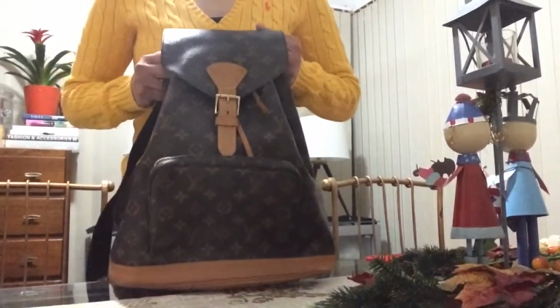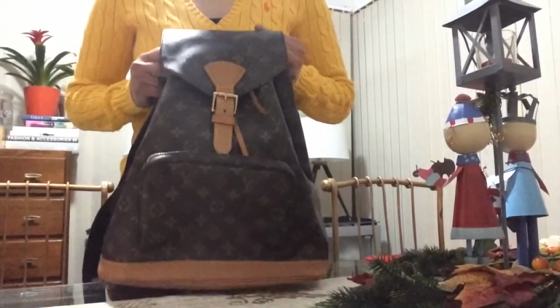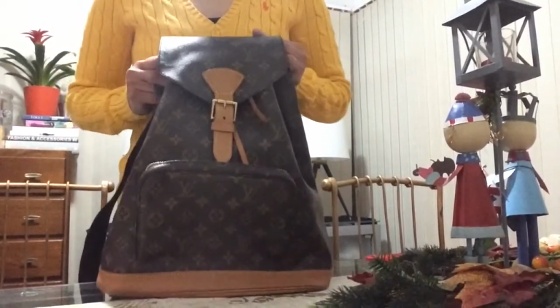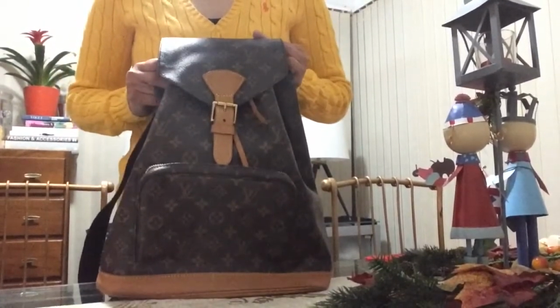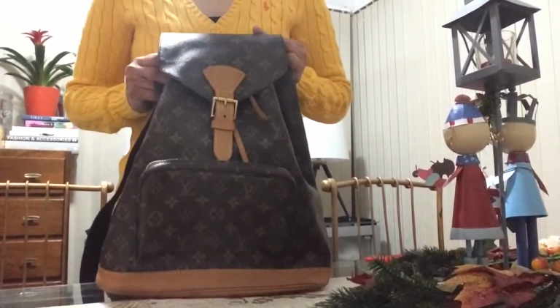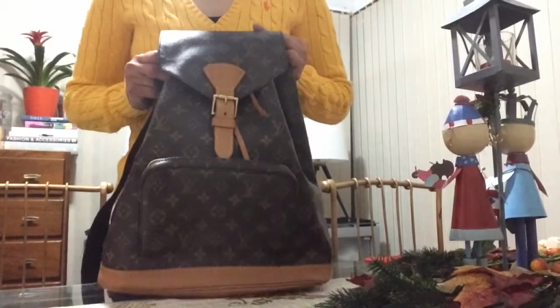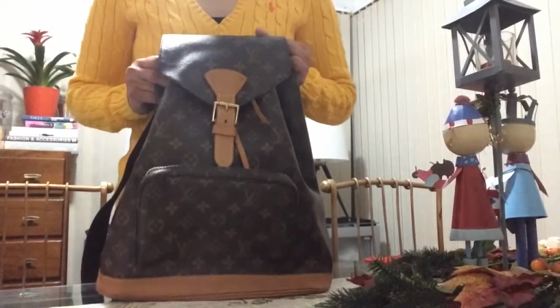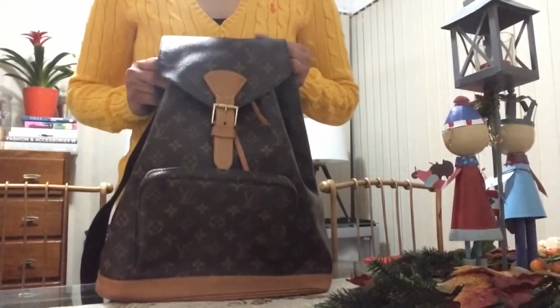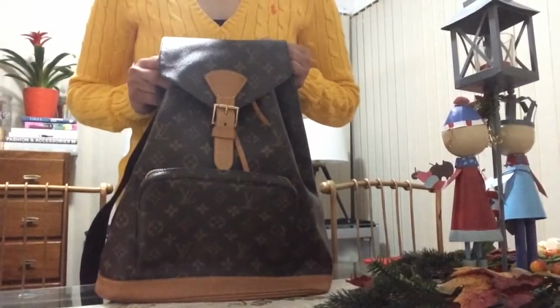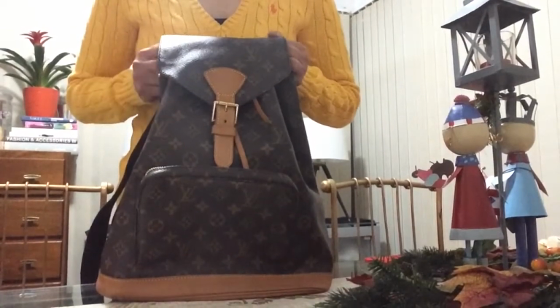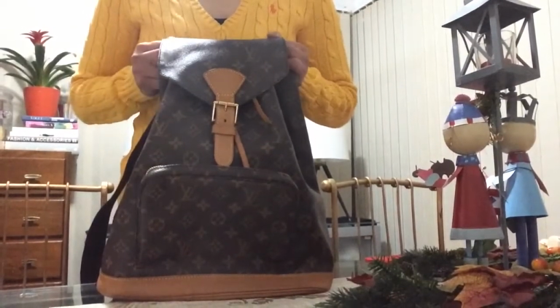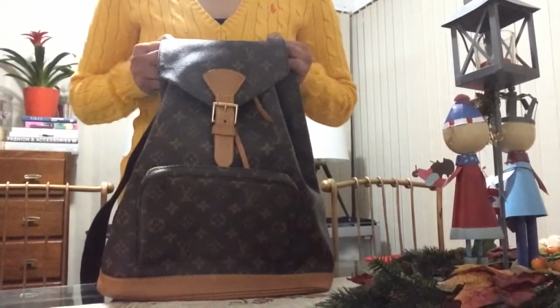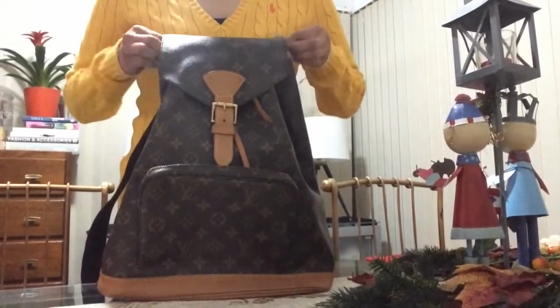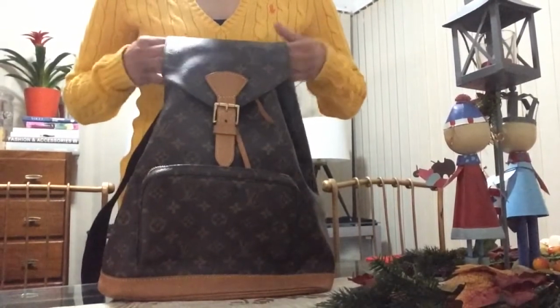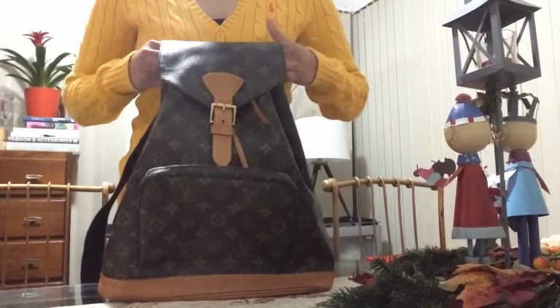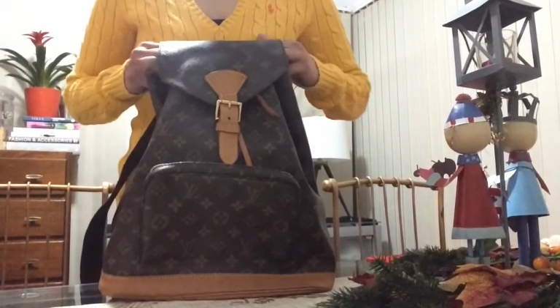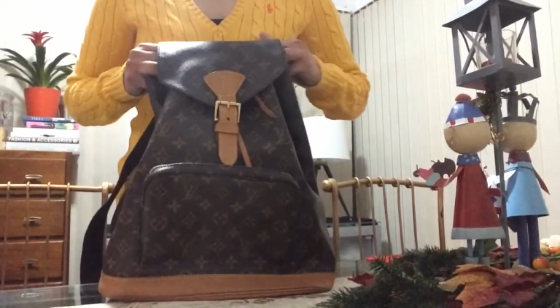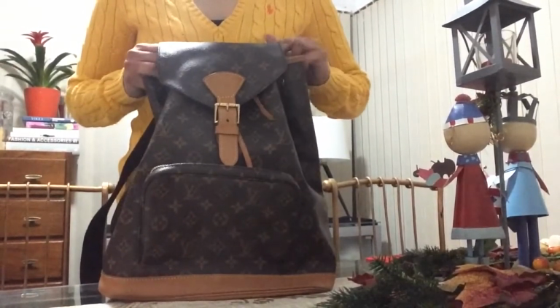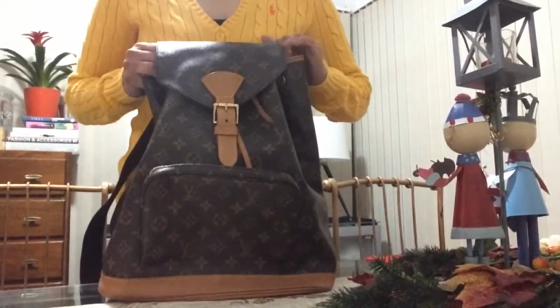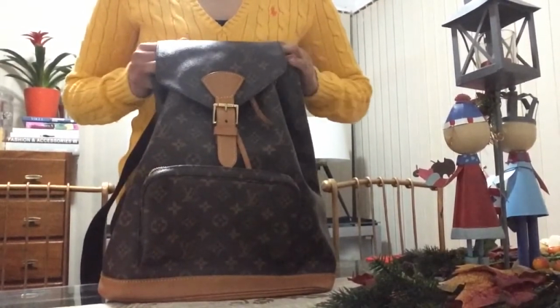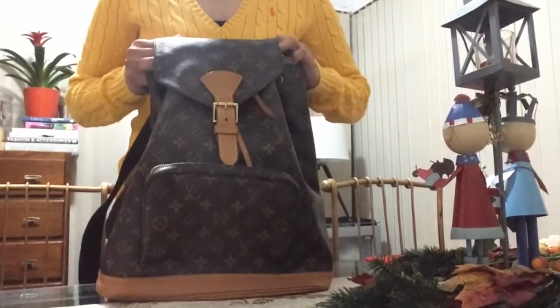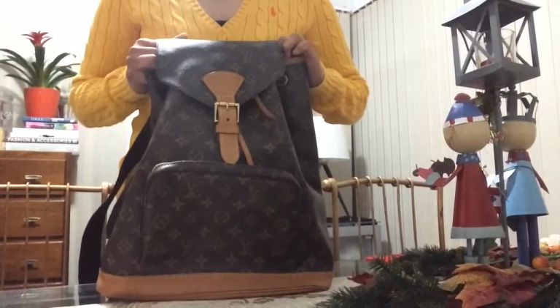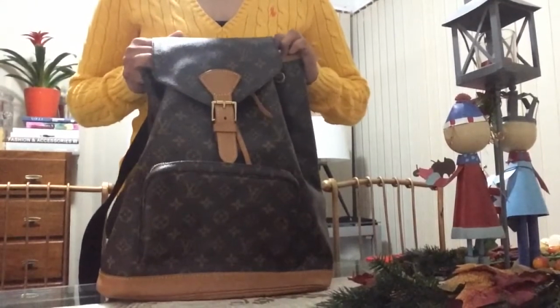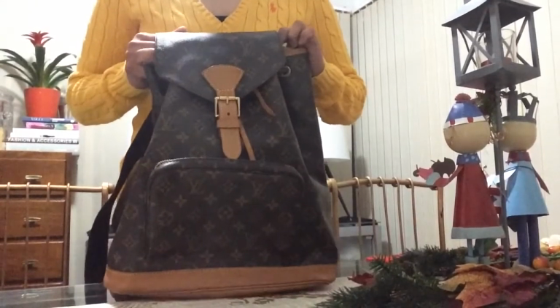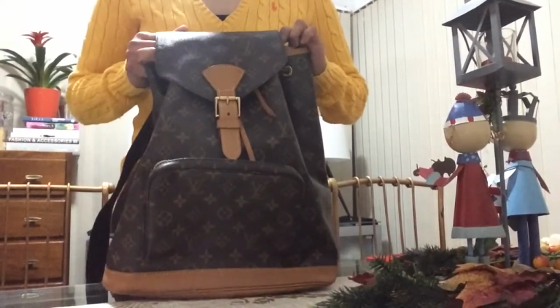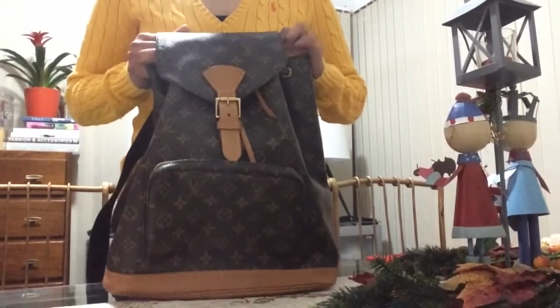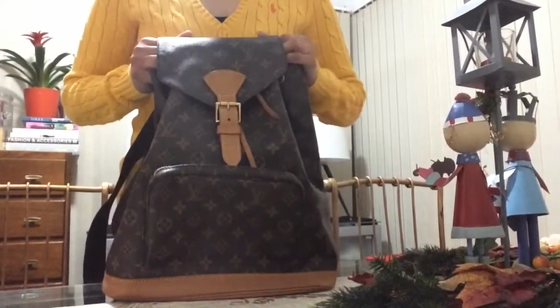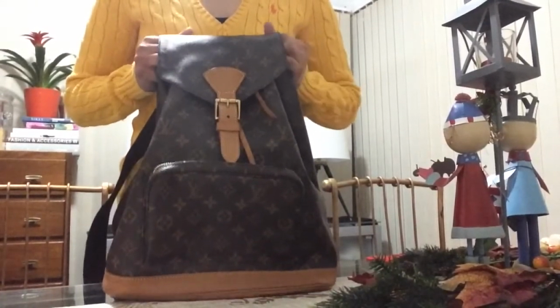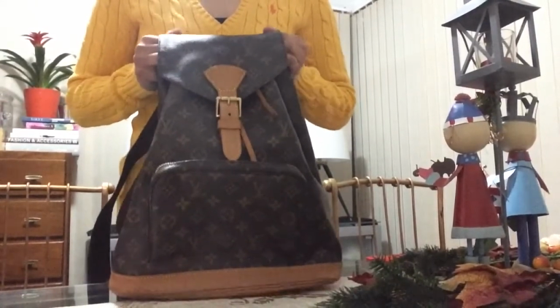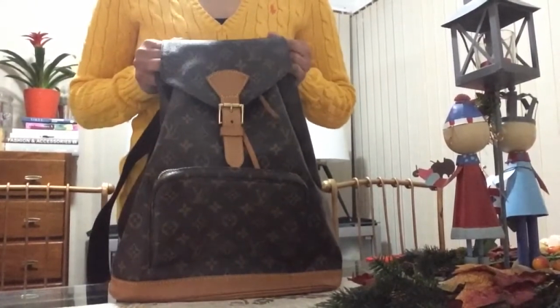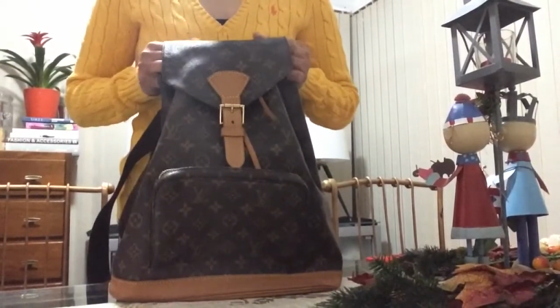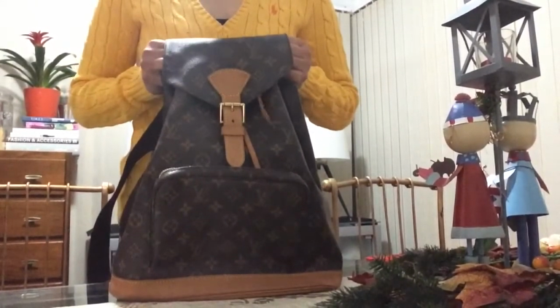This is my vintage GM size — the biggest size of the Montsouris from Louis Vuitton. If I remember correctly, this is their very first style of backpack.